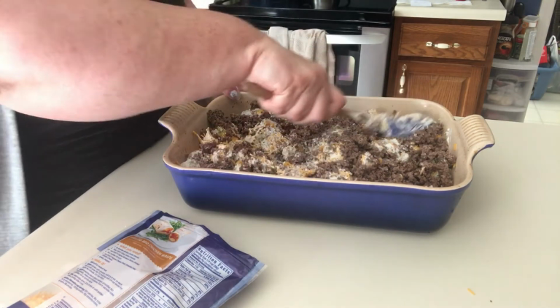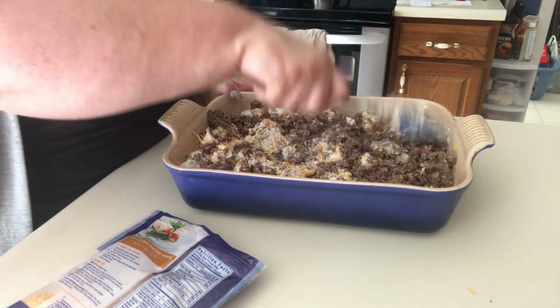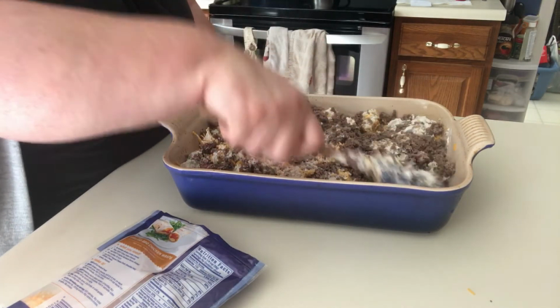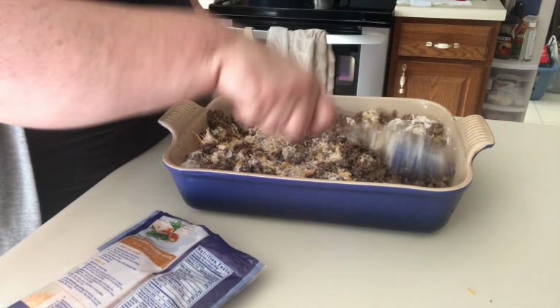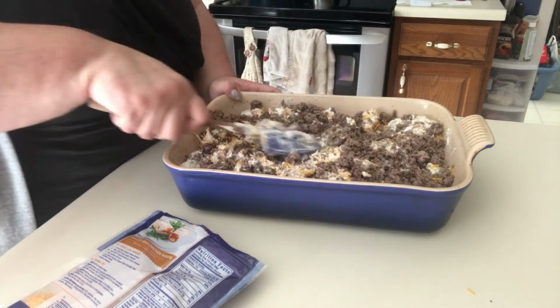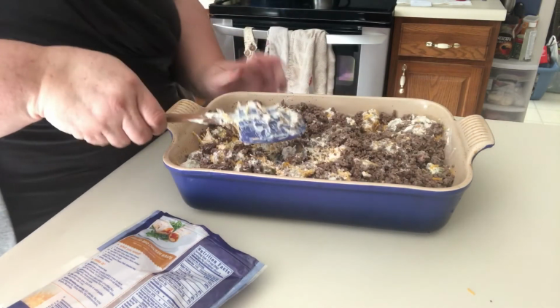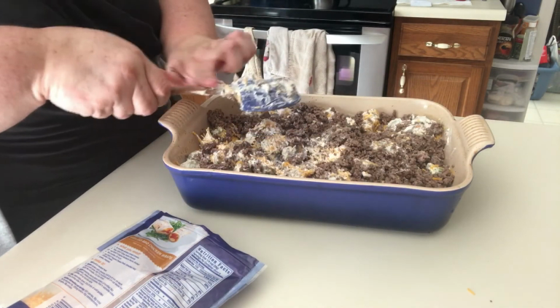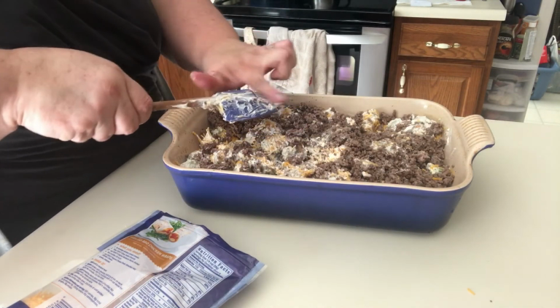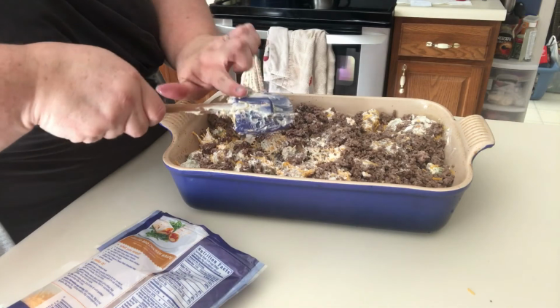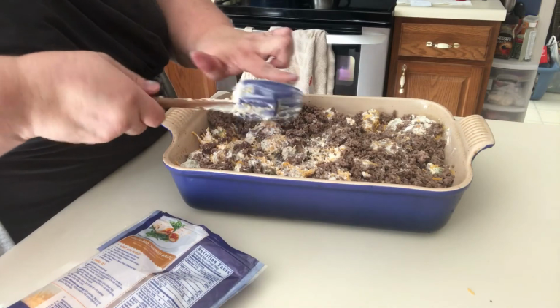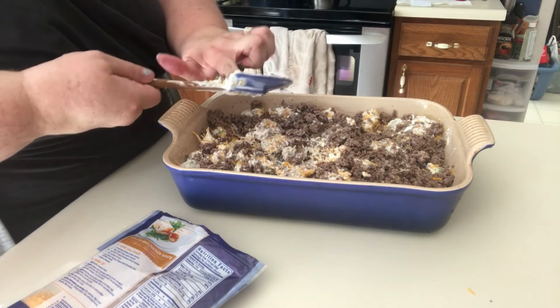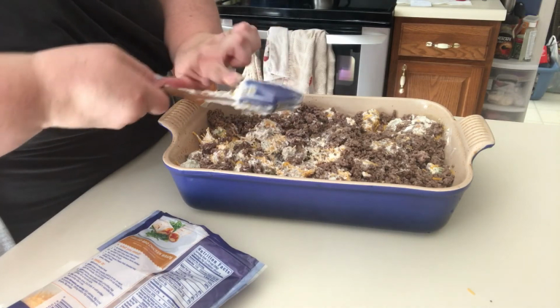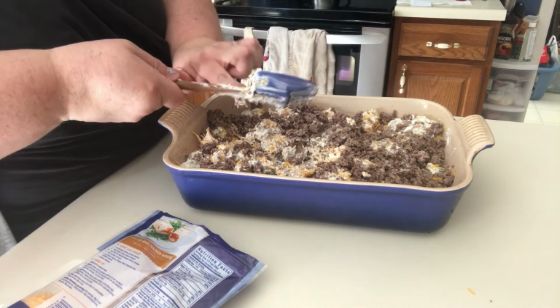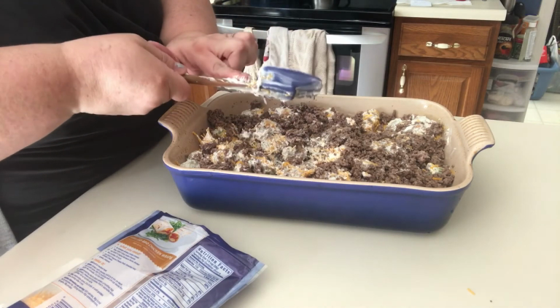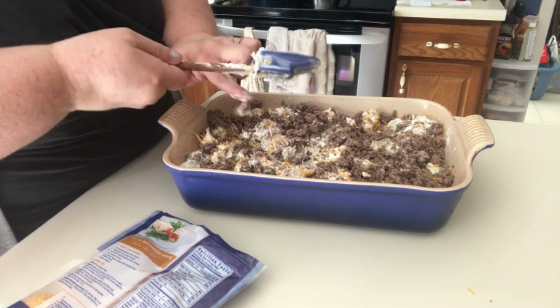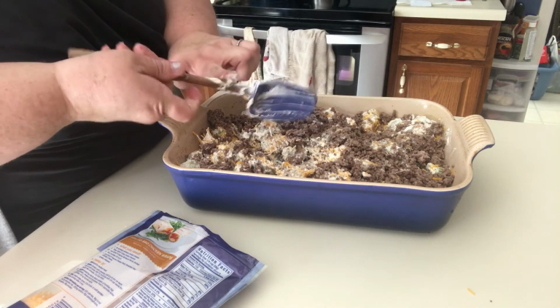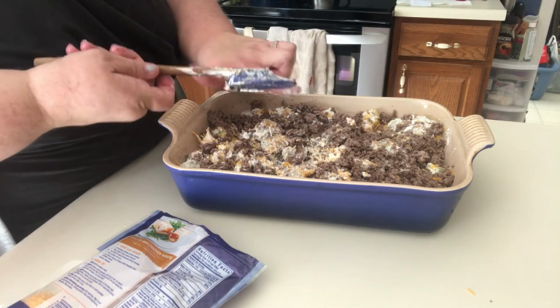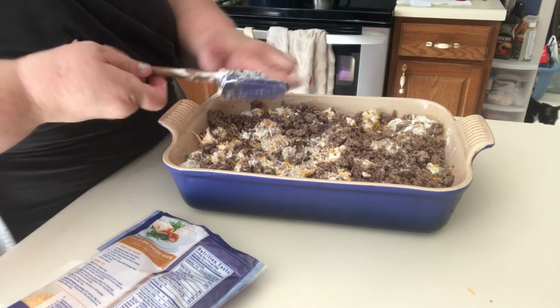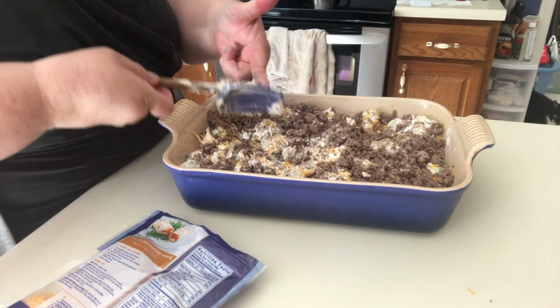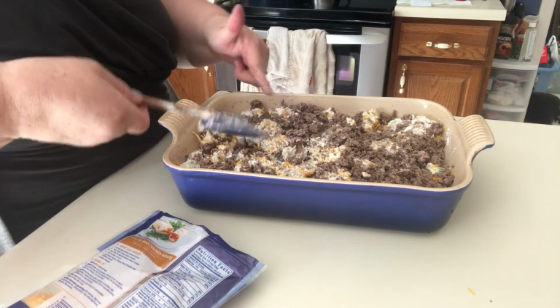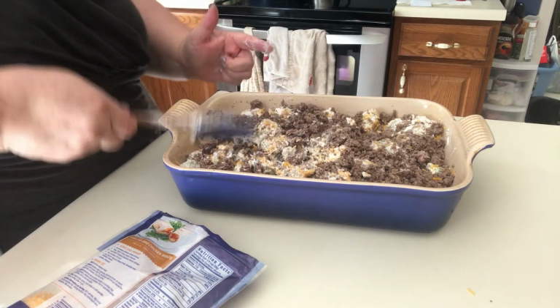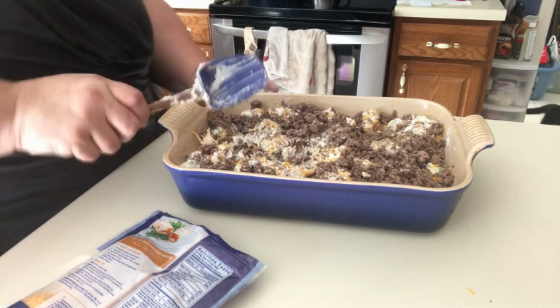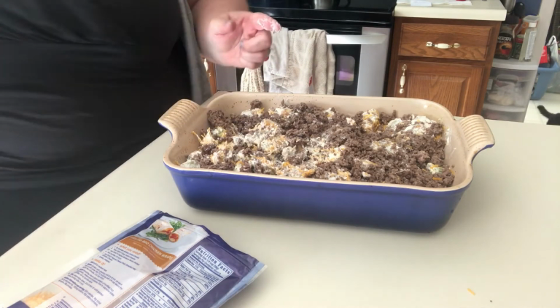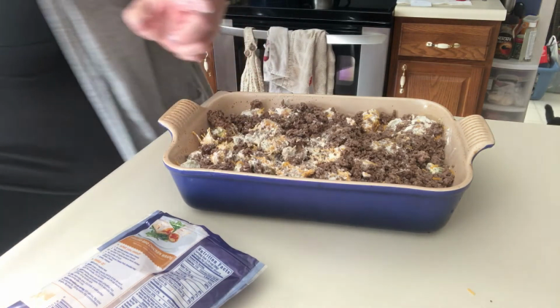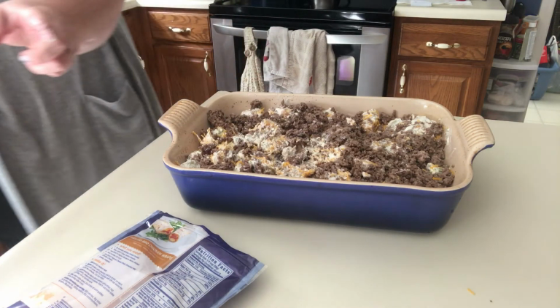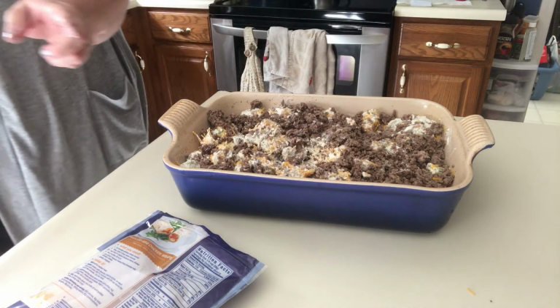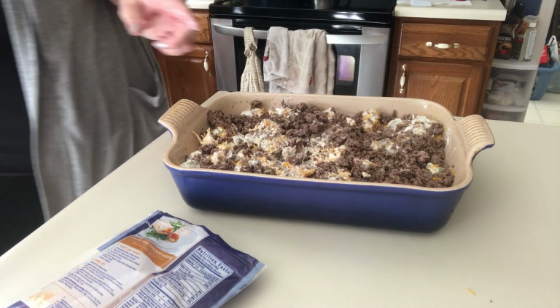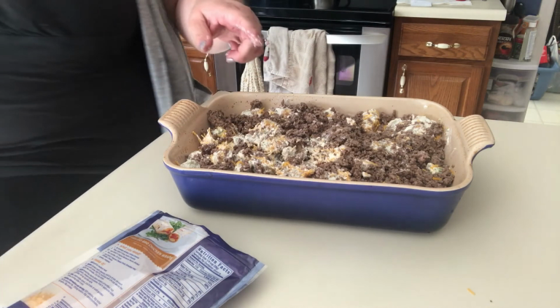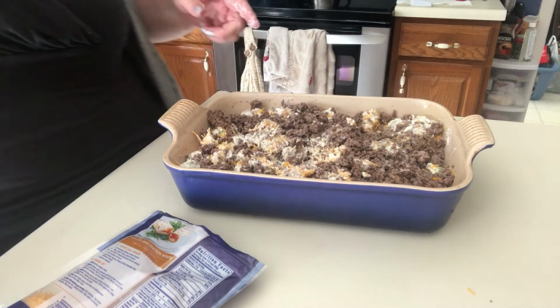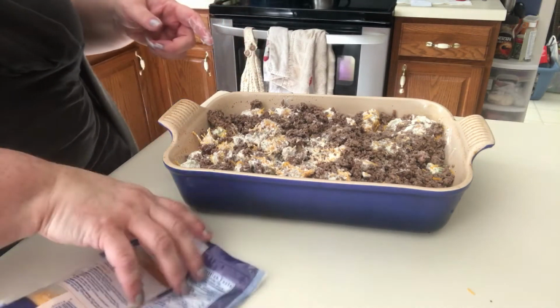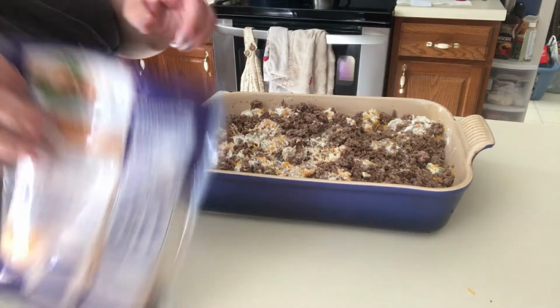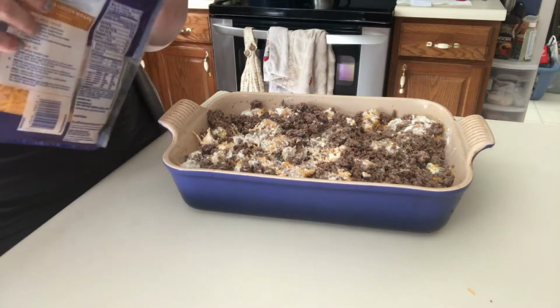And we're going to bake this at 350 degrees for about 40 minutes. So even though it's not perfect, it still will taste good.